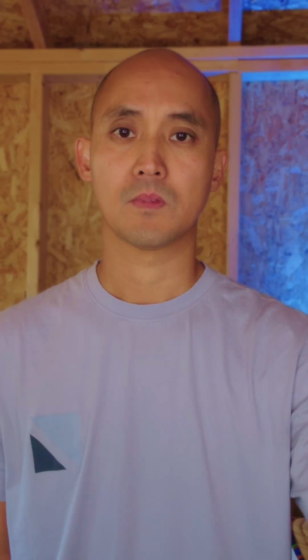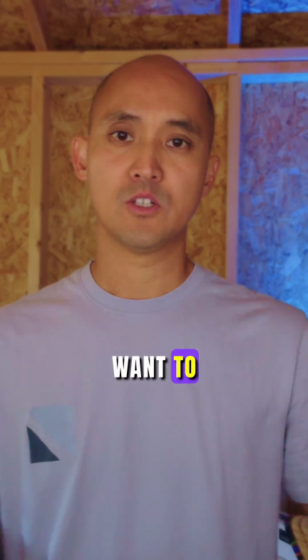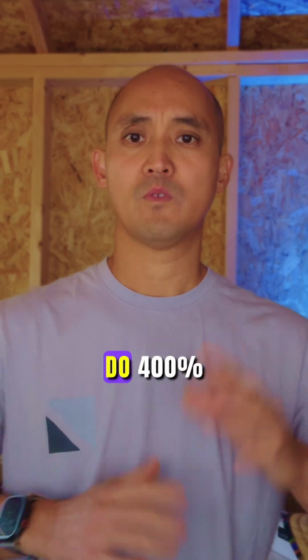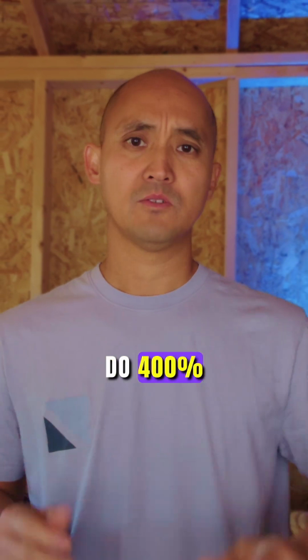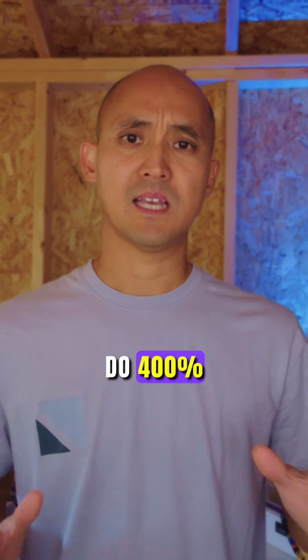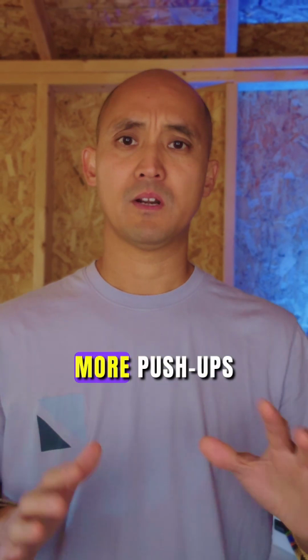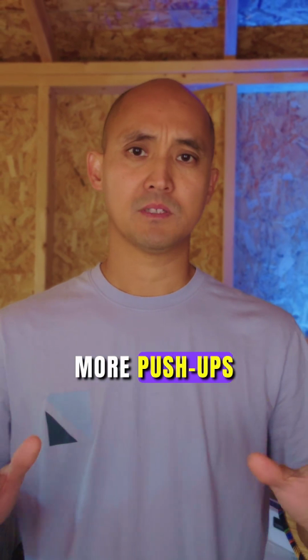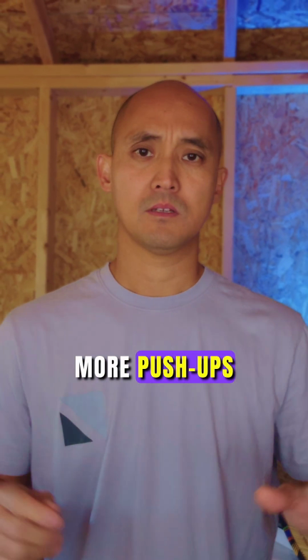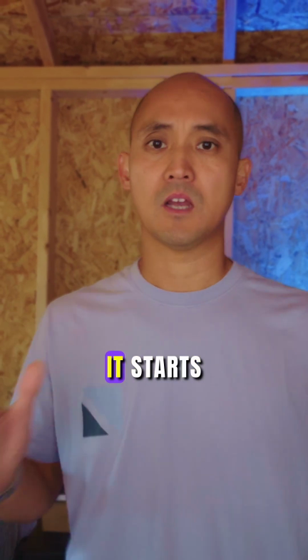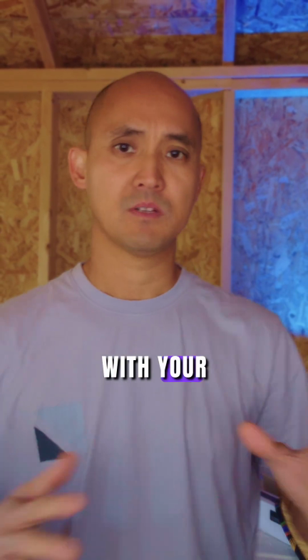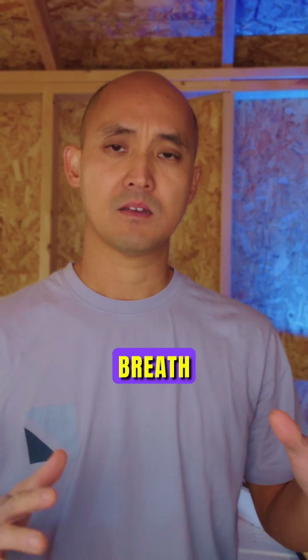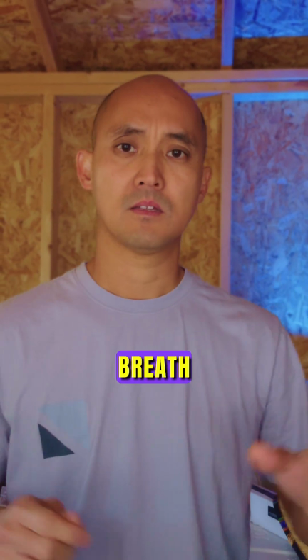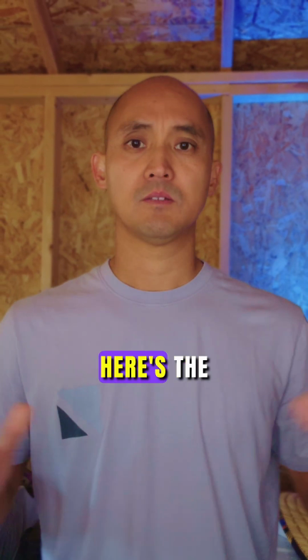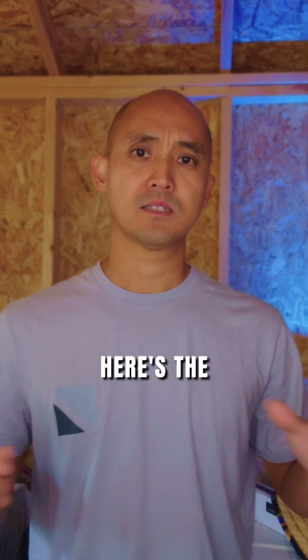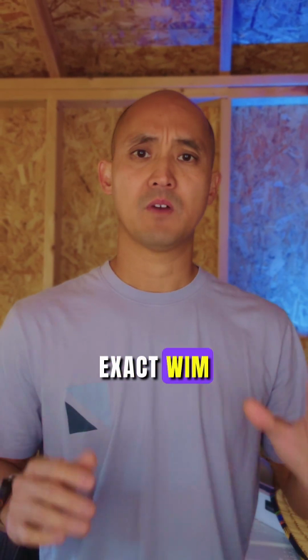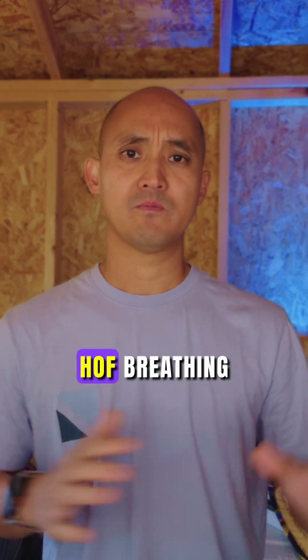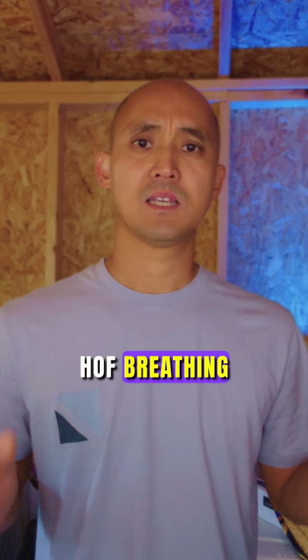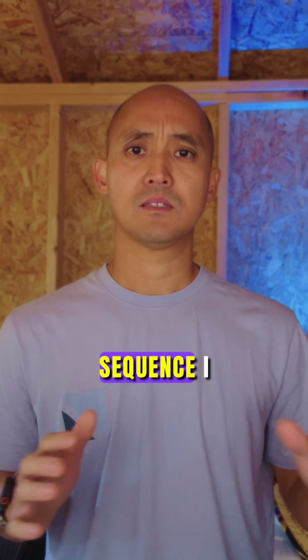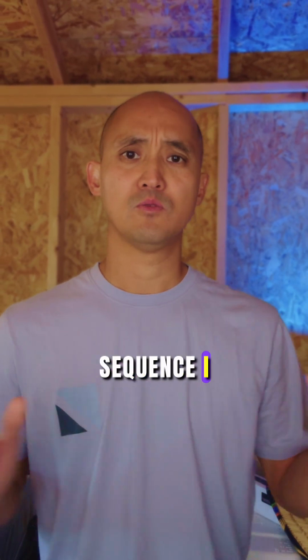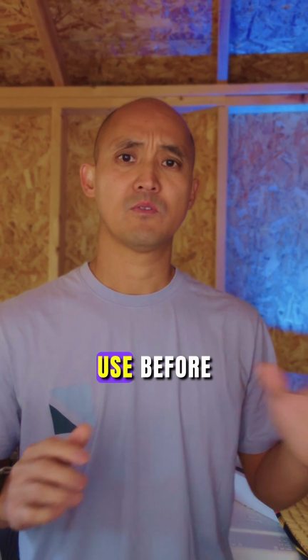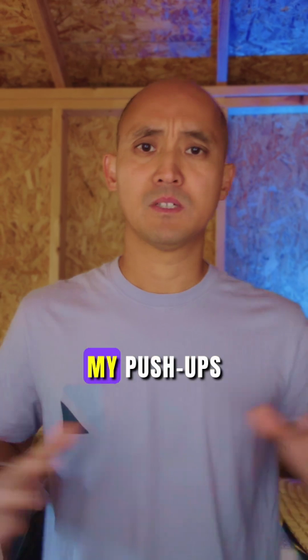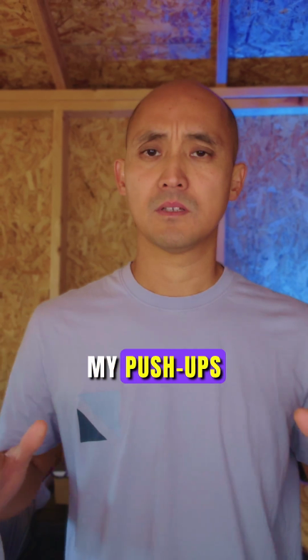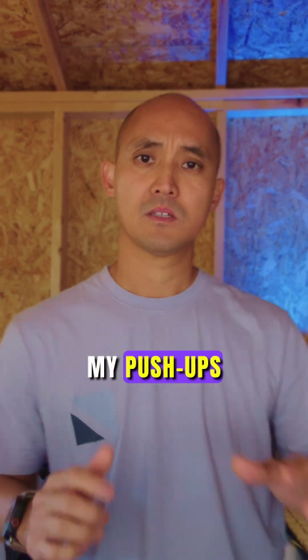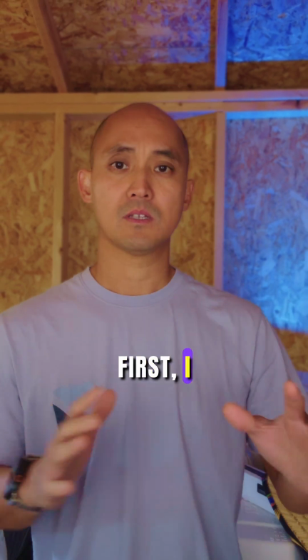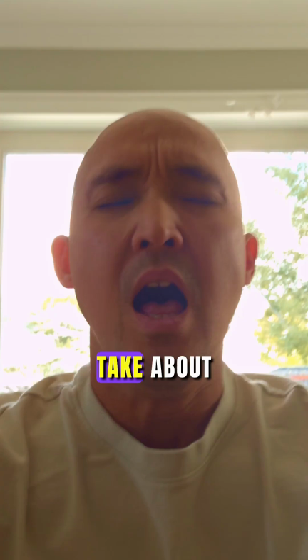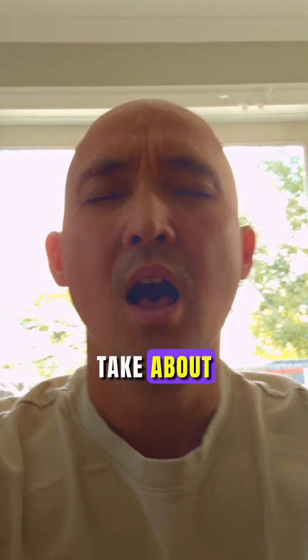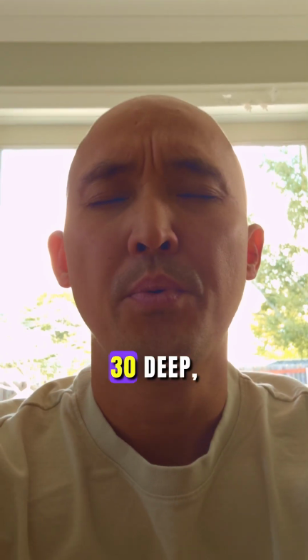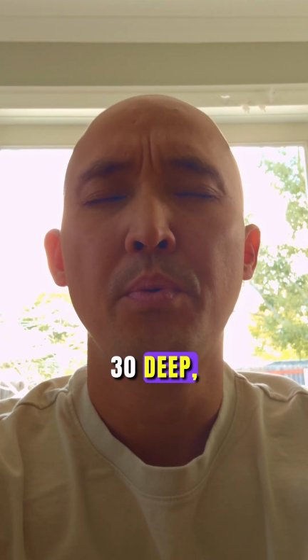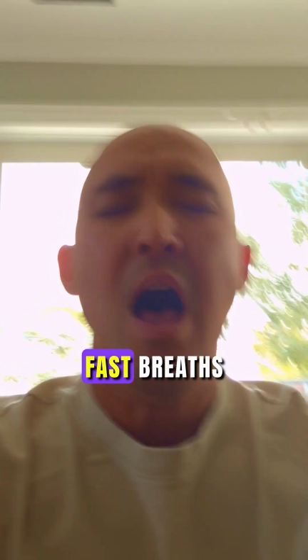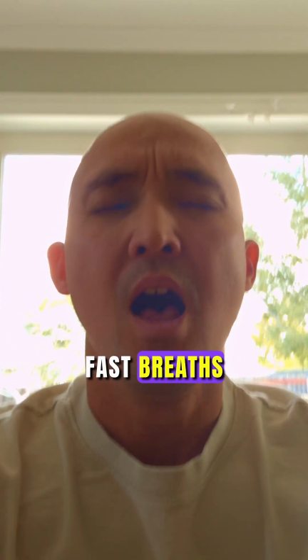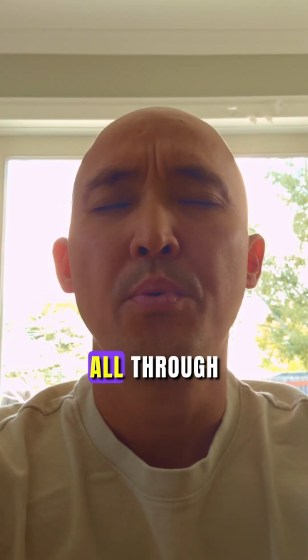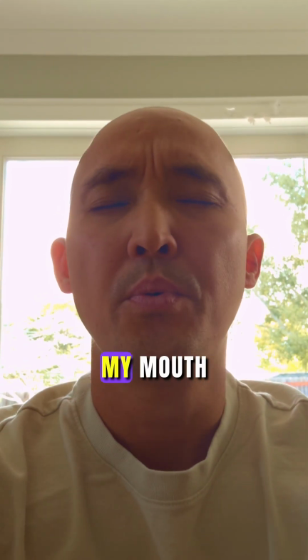Want to do 400% more push-ups? It starts with your breath. Here's the exact Wim Hof breathing sequence I use before my push-ups. First, I take about 30 deep, fast breaths all through my mouth.